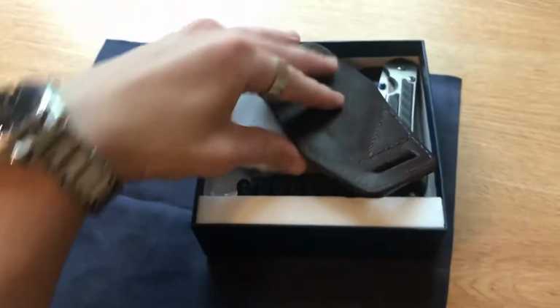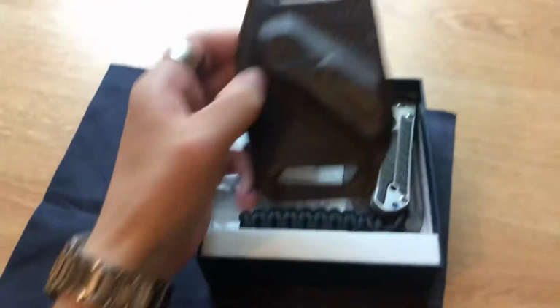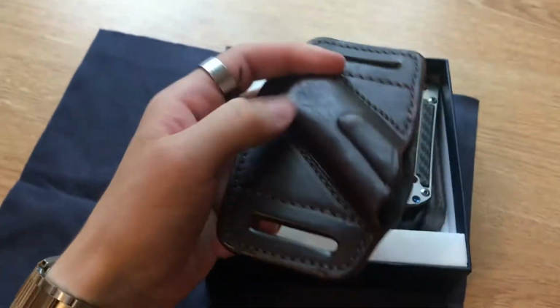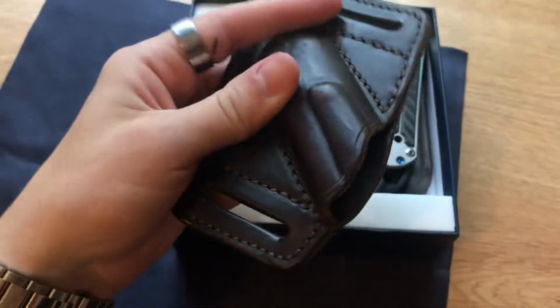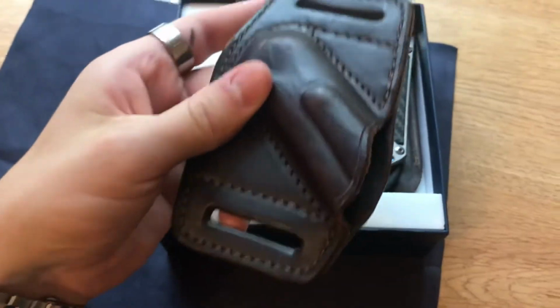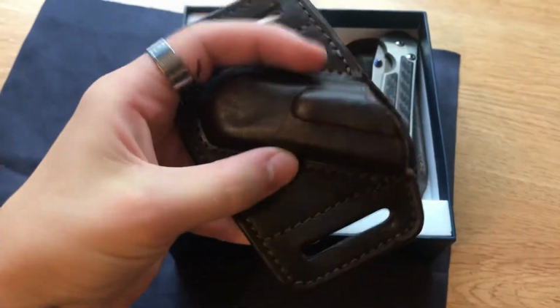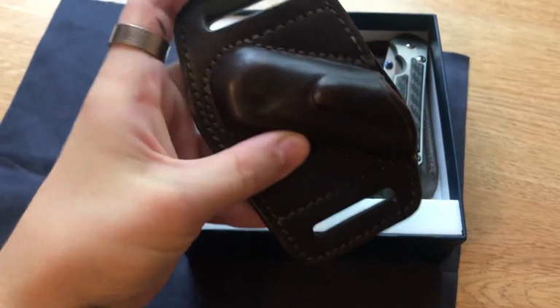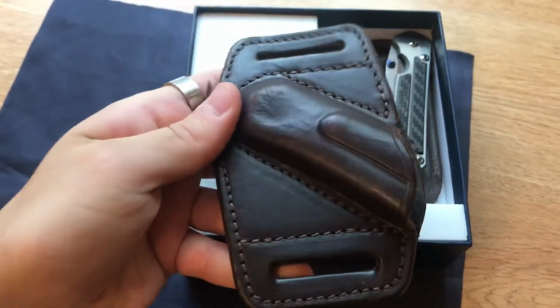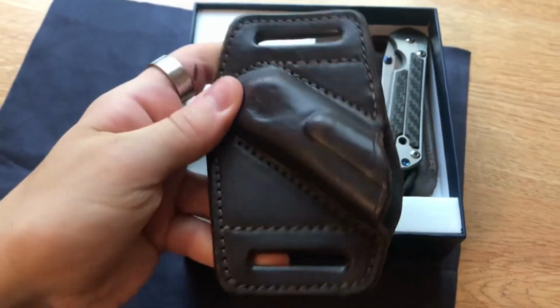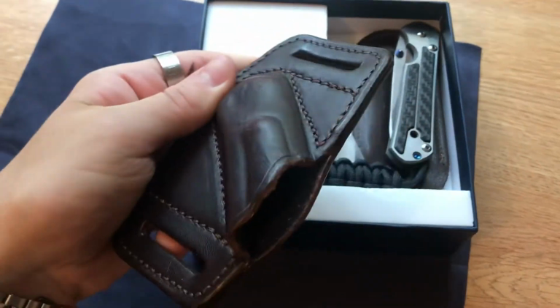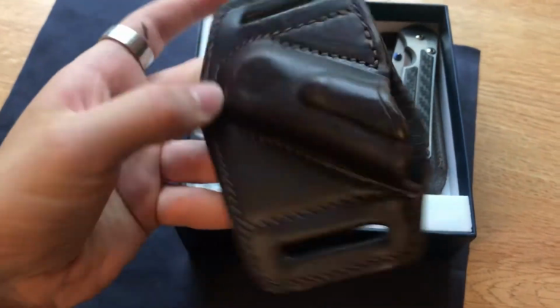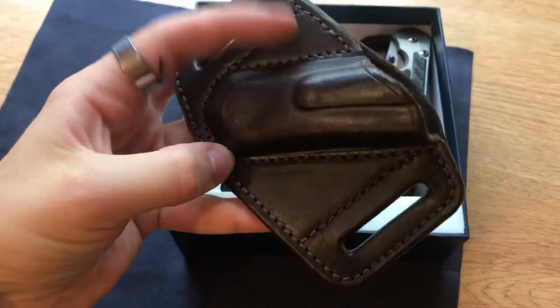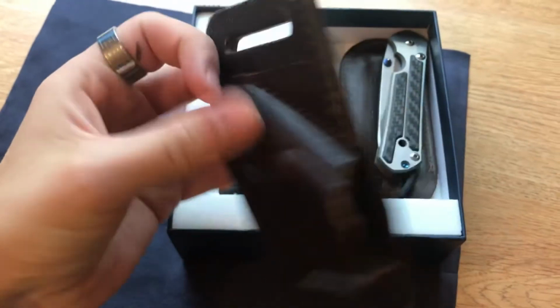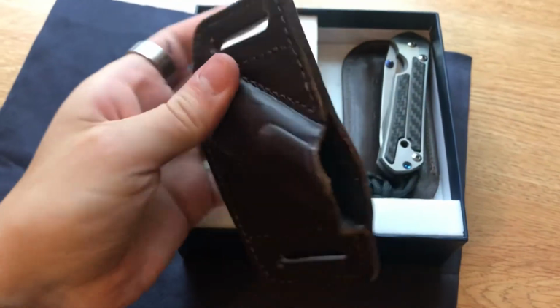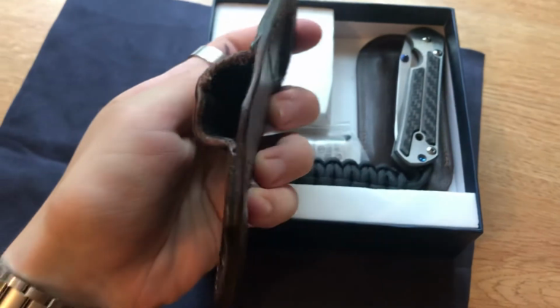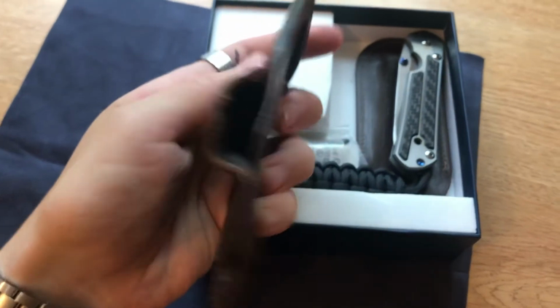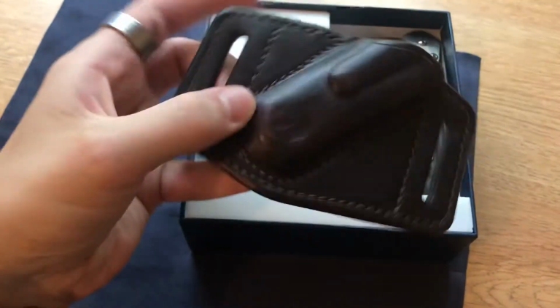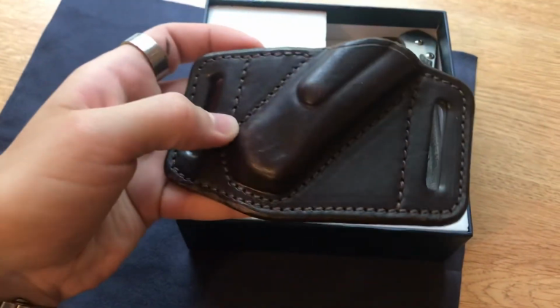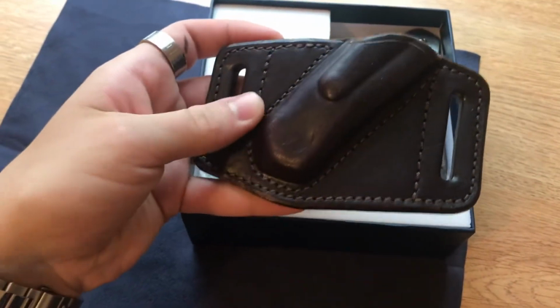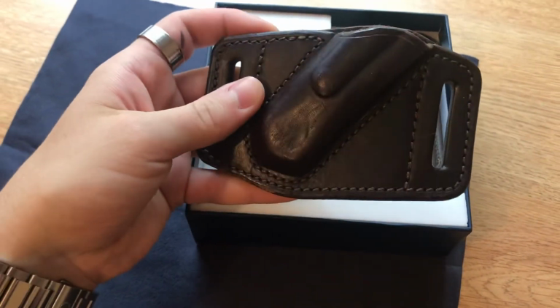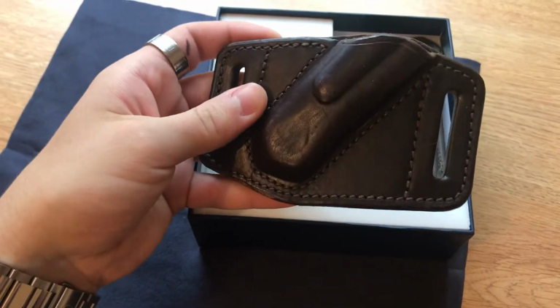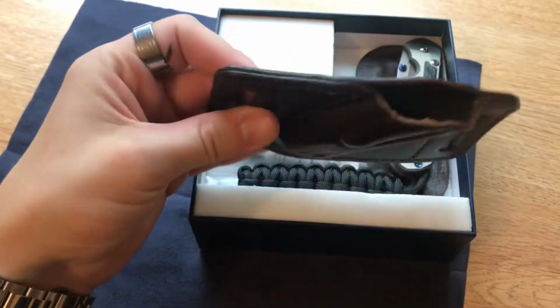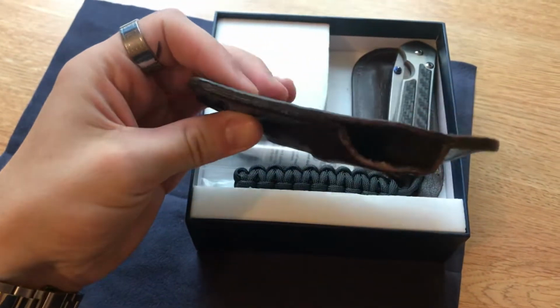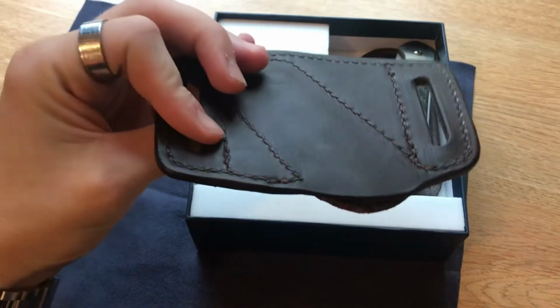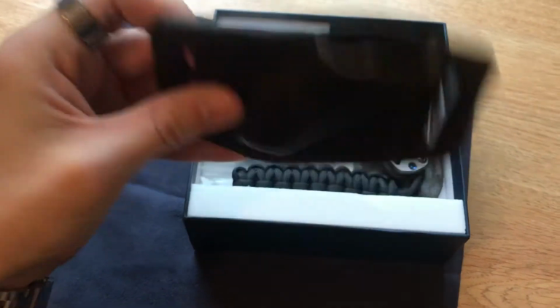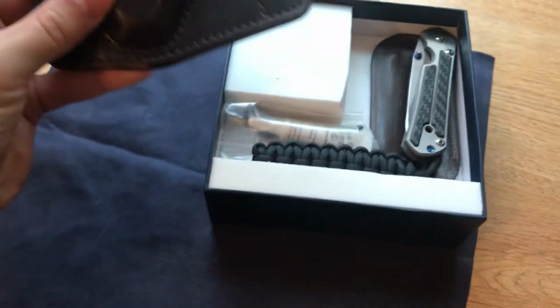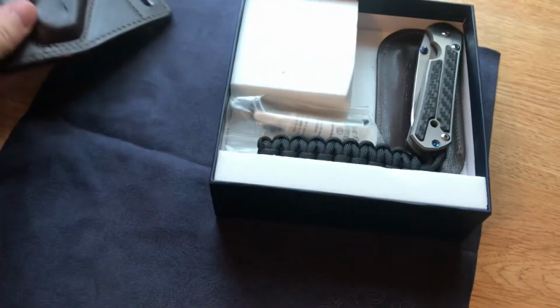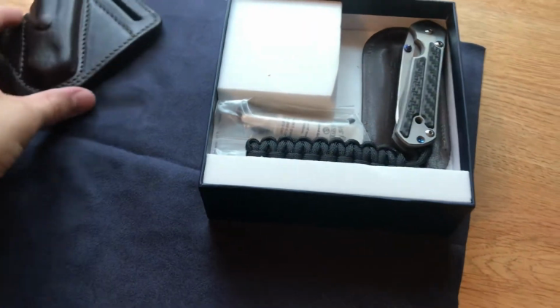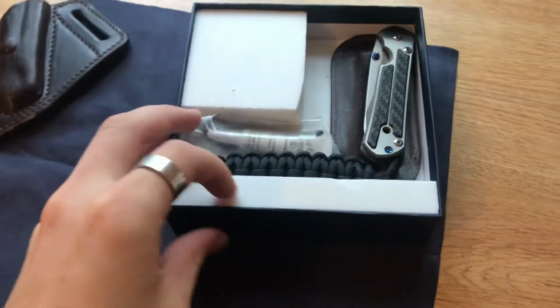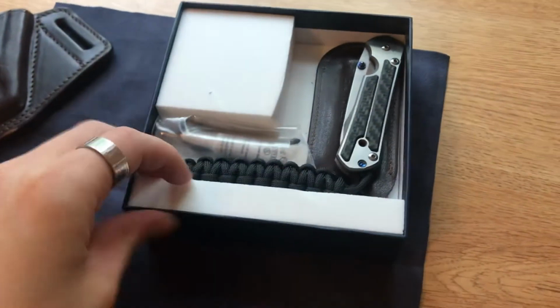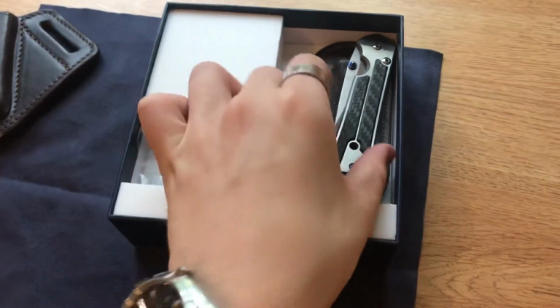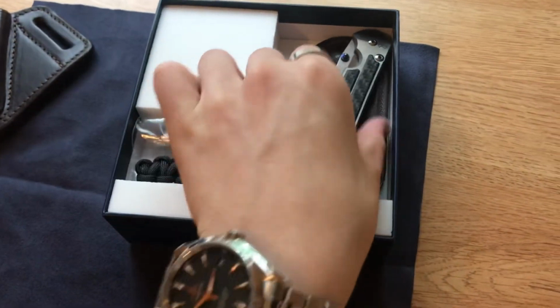We have this cool sheath for it here — this is an extra that I did include. Alright, now we have the knife.